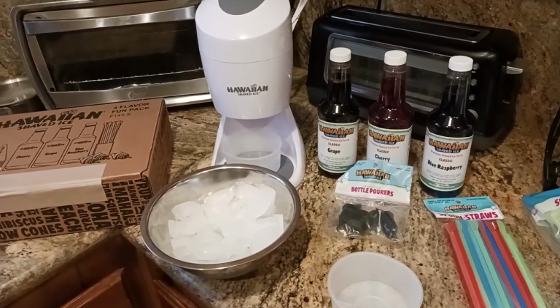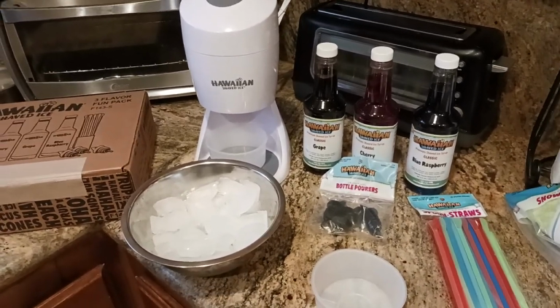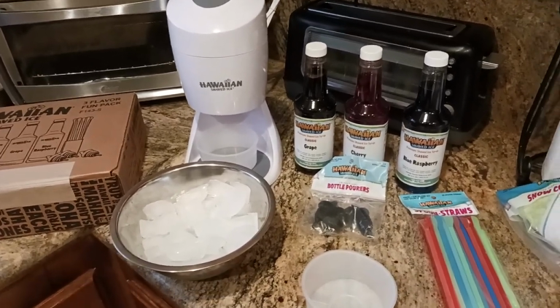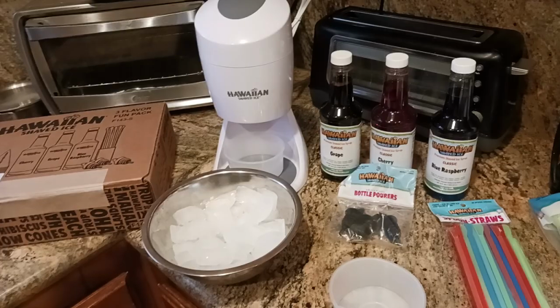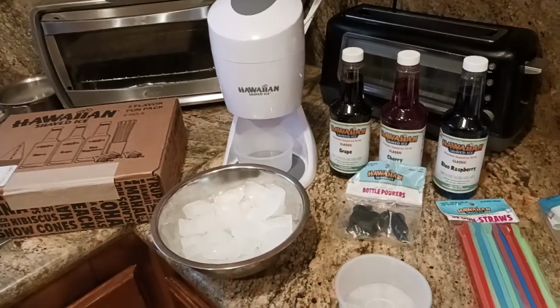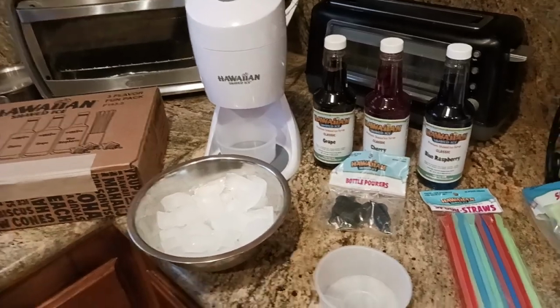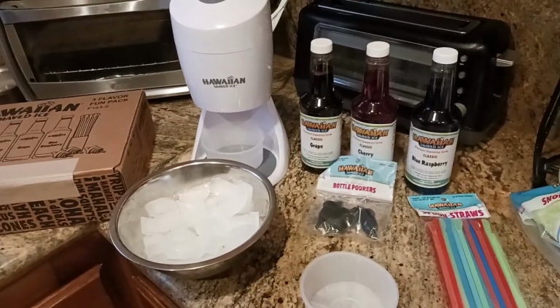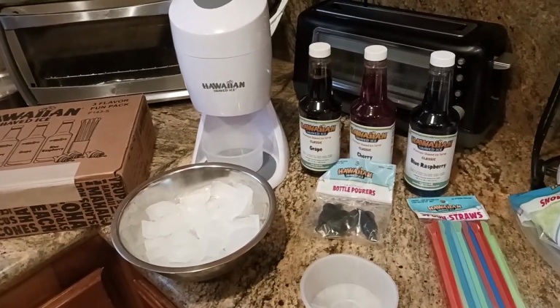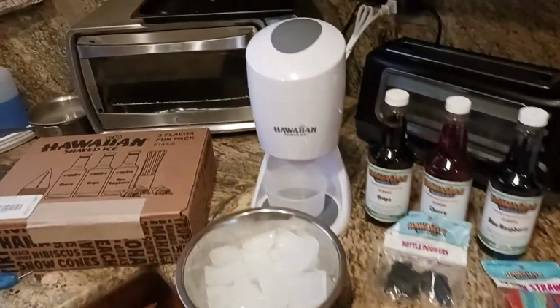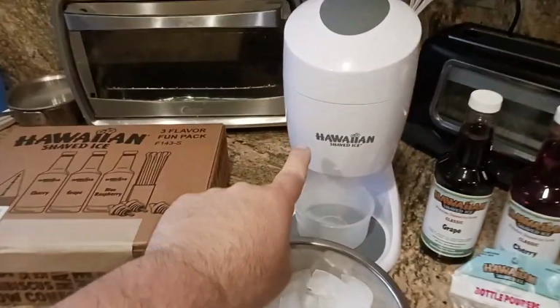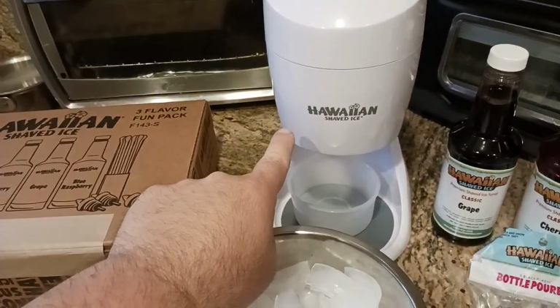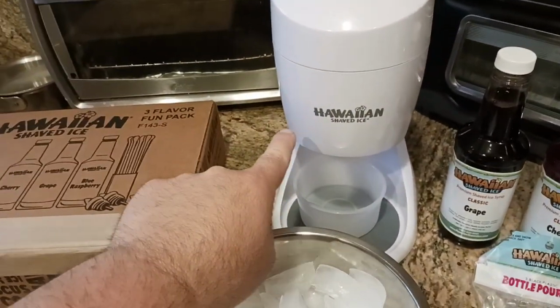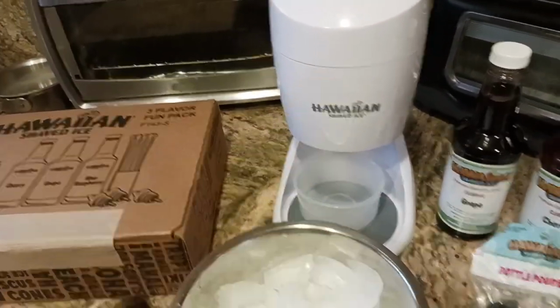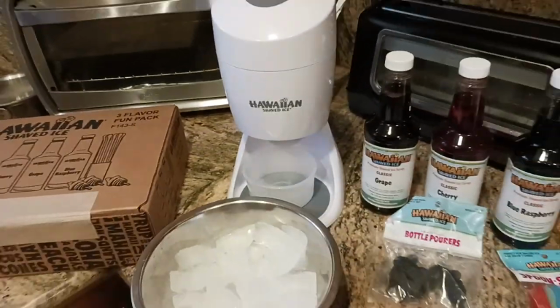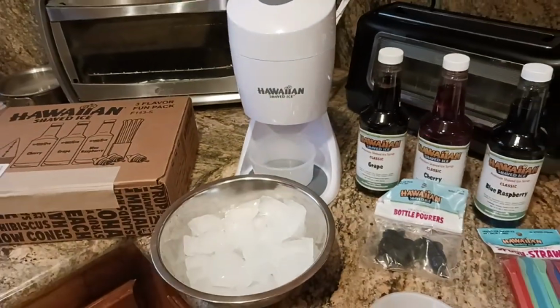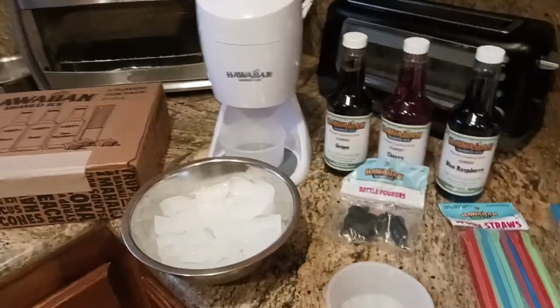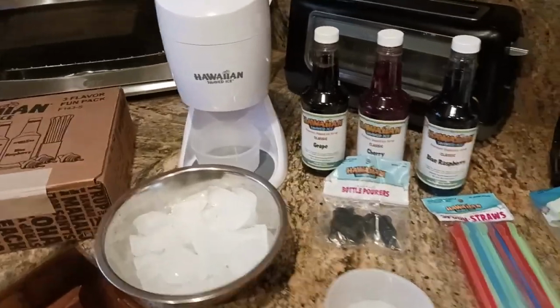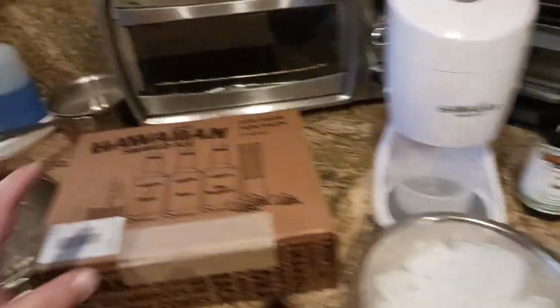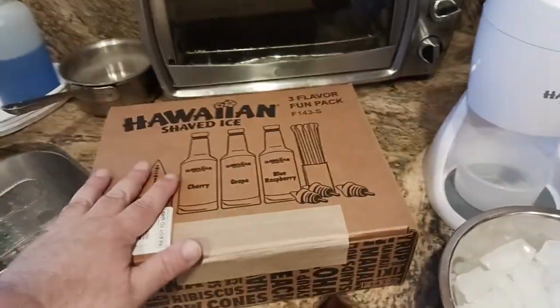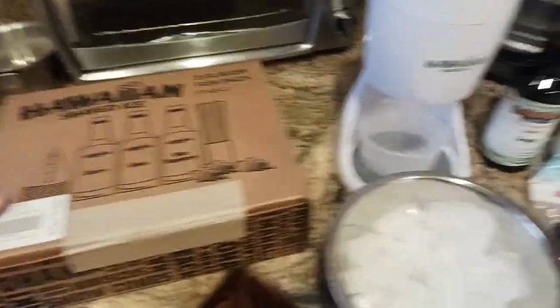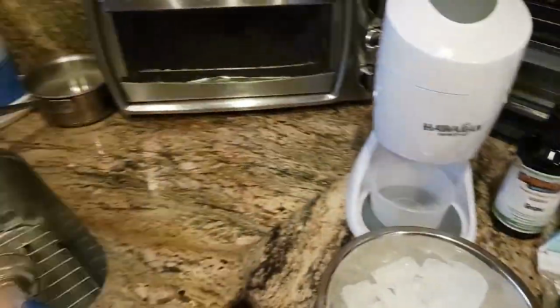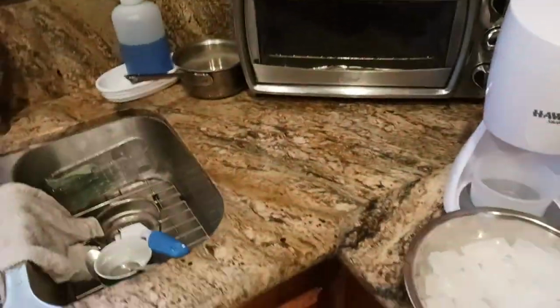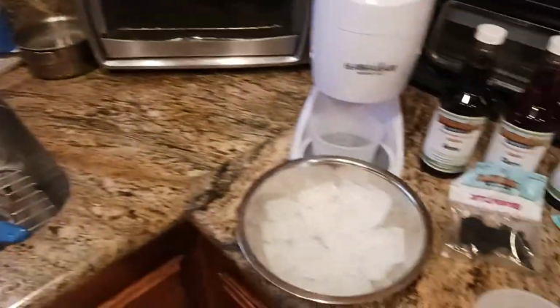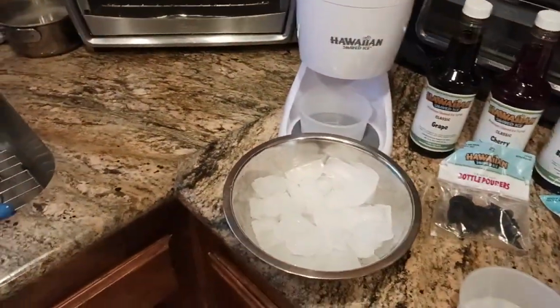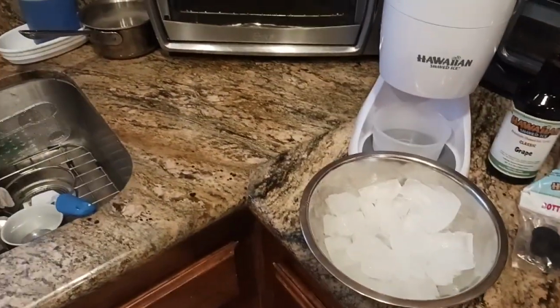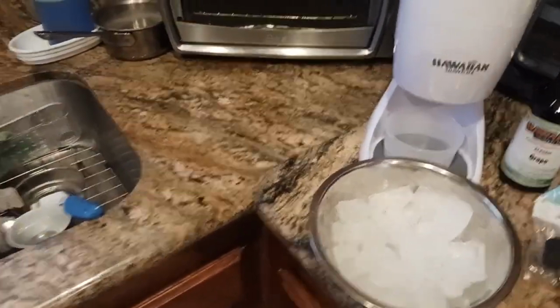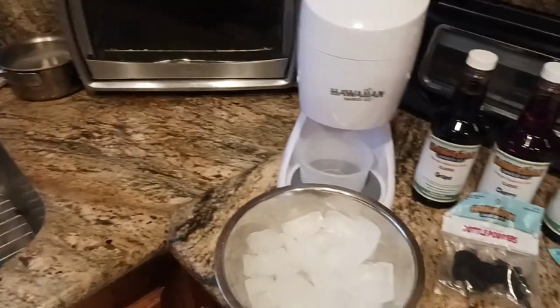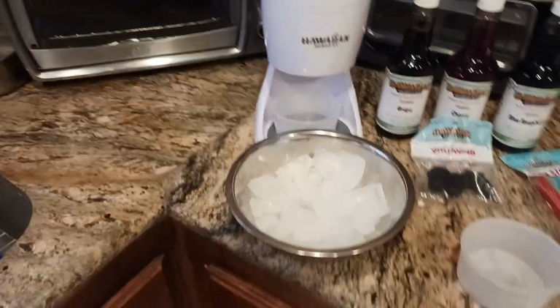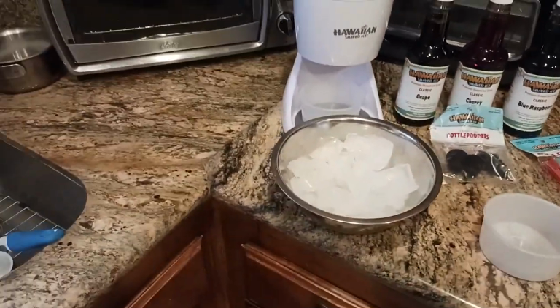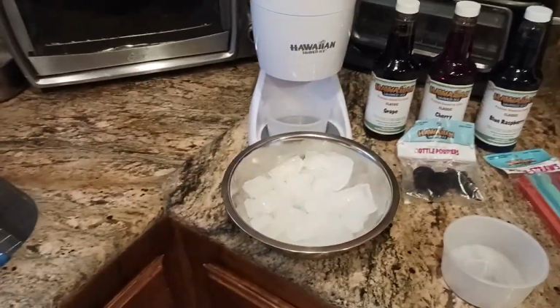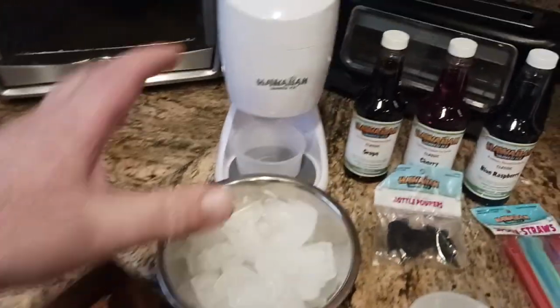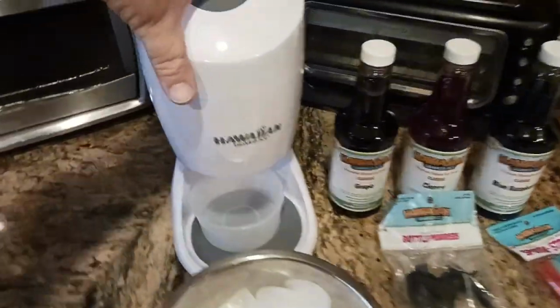Thanksgiving is coming up and also Christmas. Who doesn't love shaved ice during the holidays? Just saying. But anyways, that's this part.